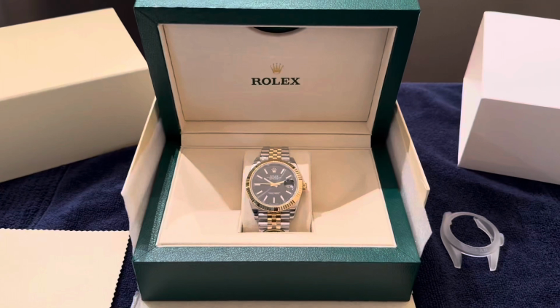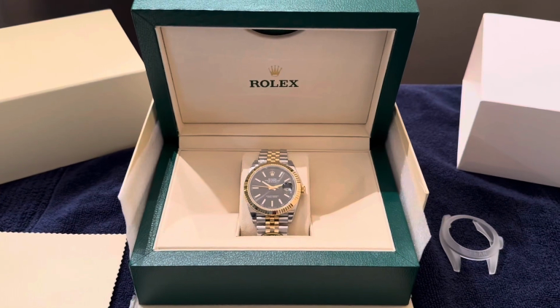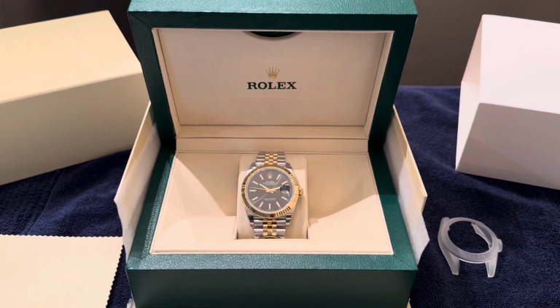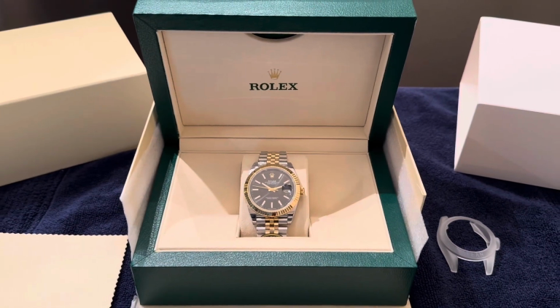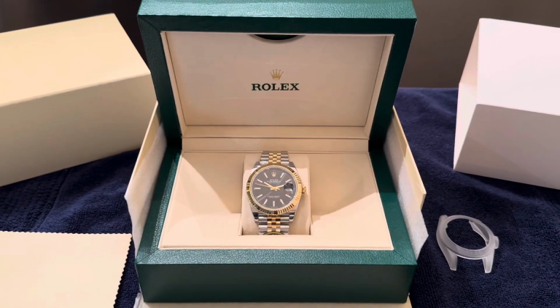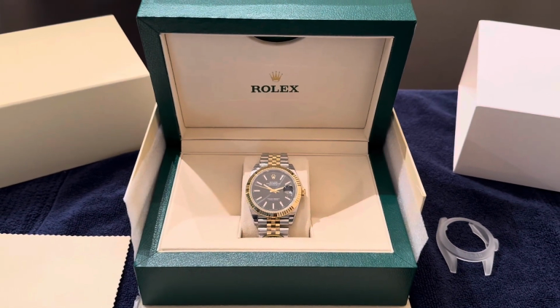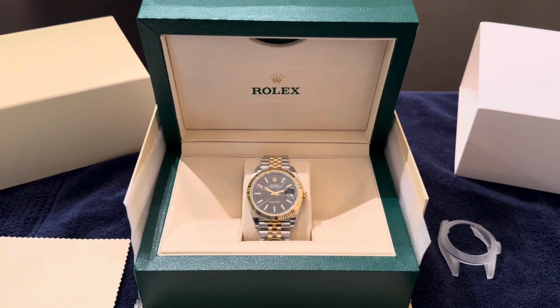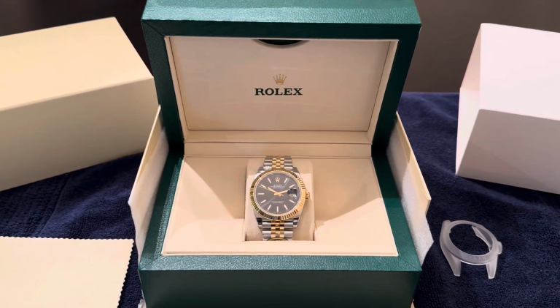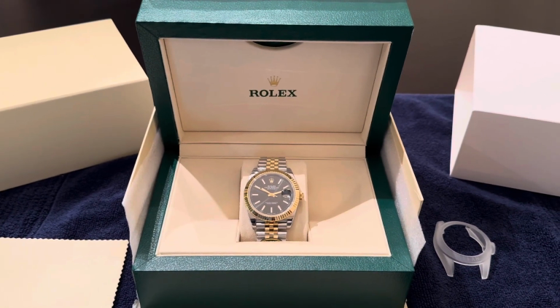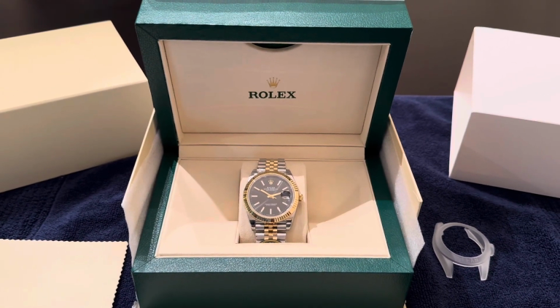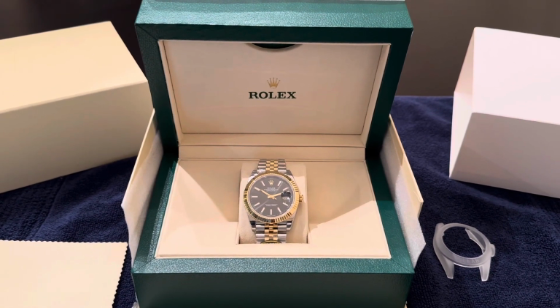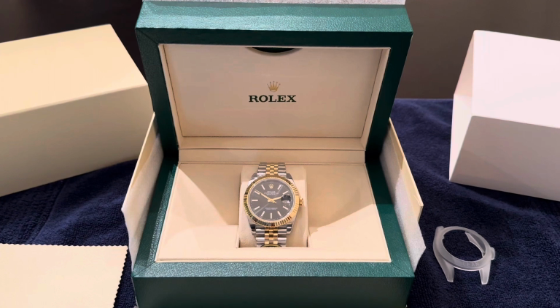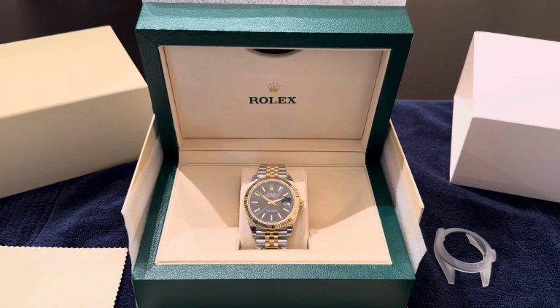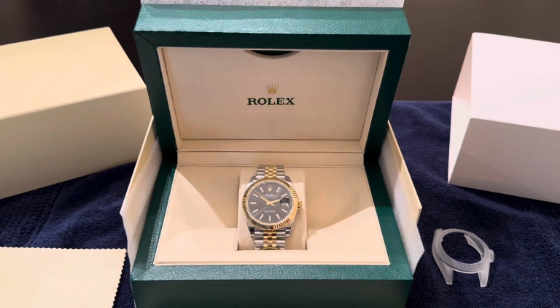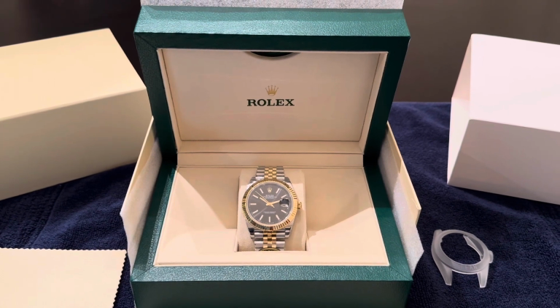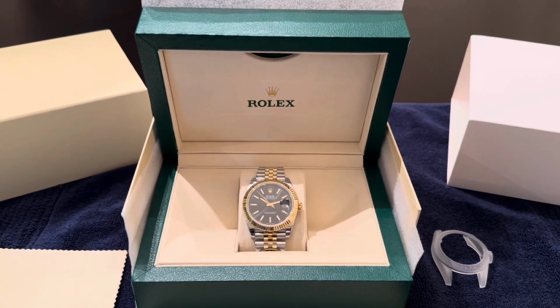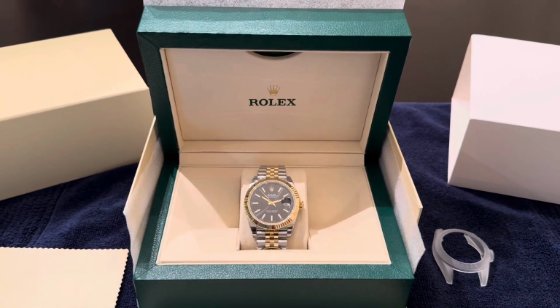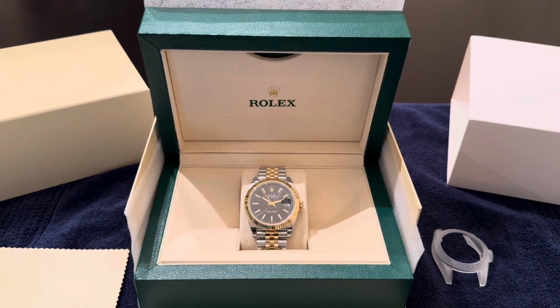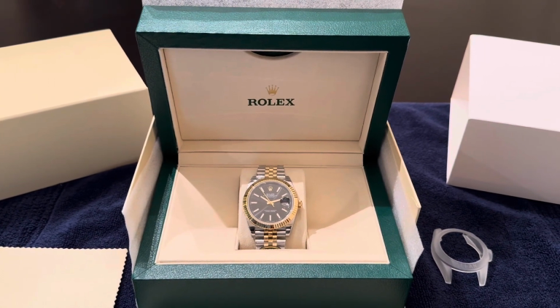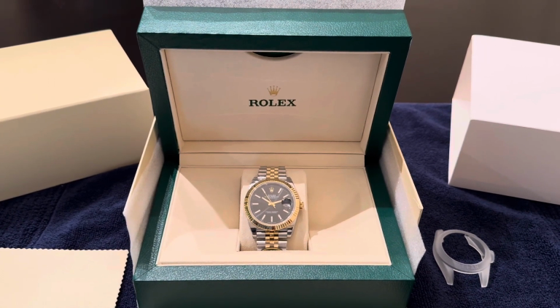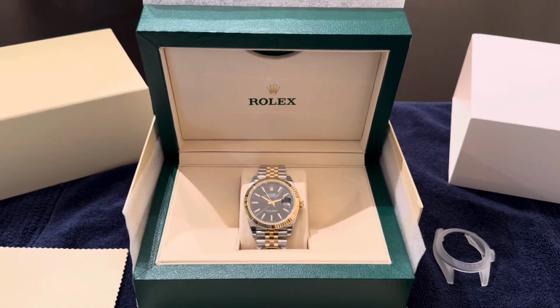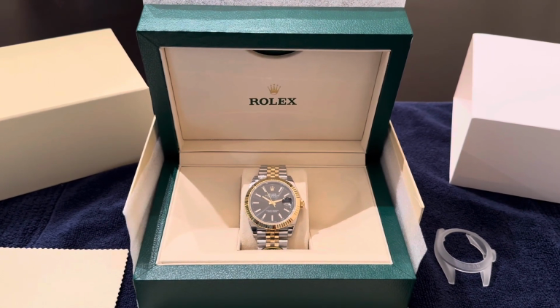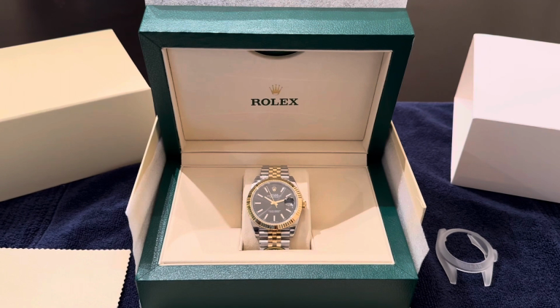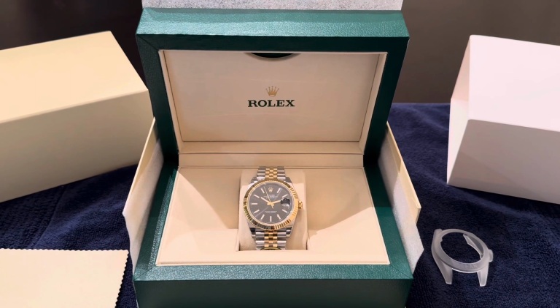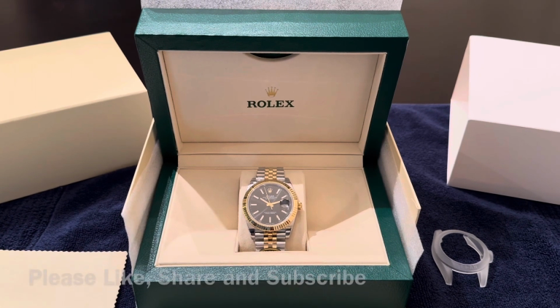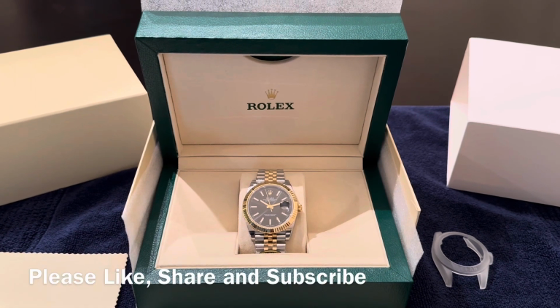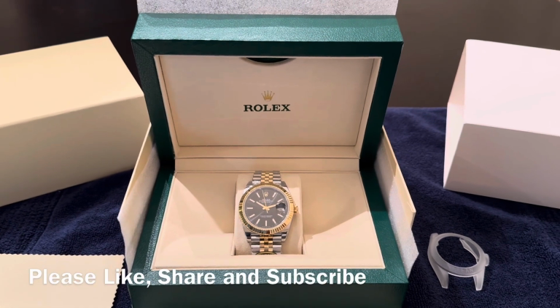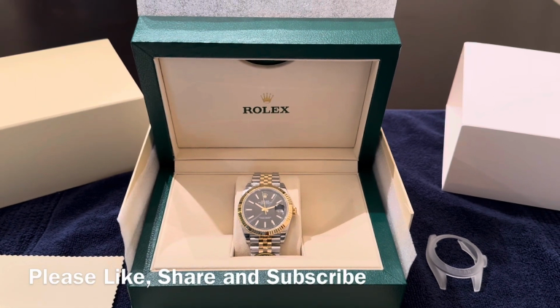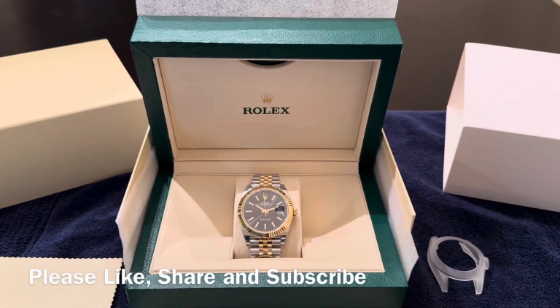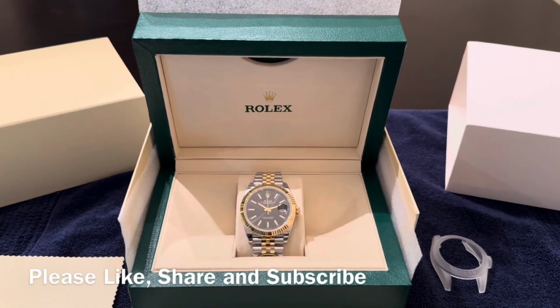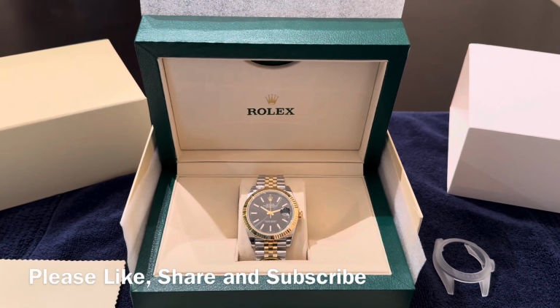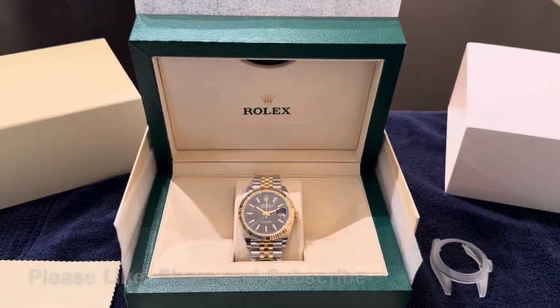Welcome back to DrickGuyTV. It is your host Vince Greasy back with another video. If you're watching this video, you're trying to see my all-new custom watch review. So before we get into this, if you like videos like these, please remember to like, share, and subscribe with your boy. So let's go ahead and get into it.